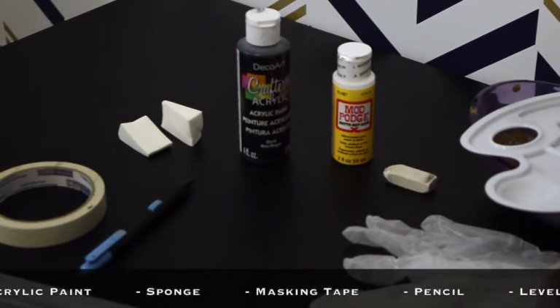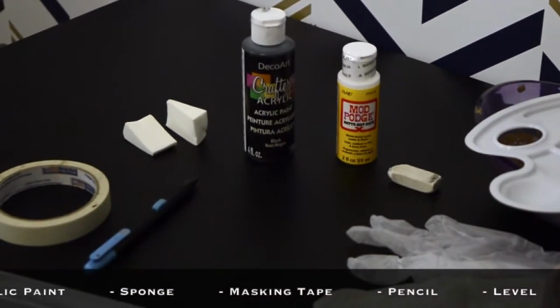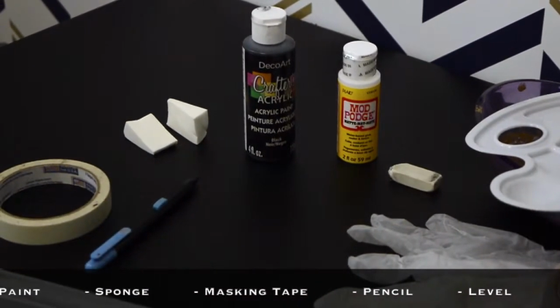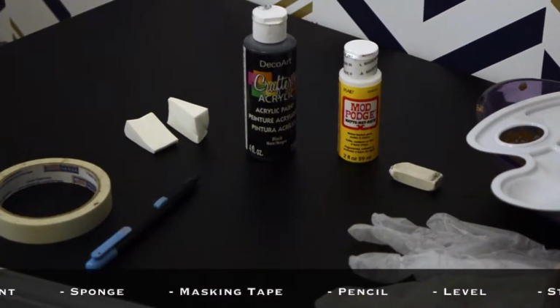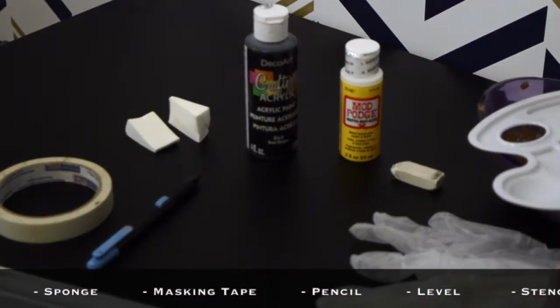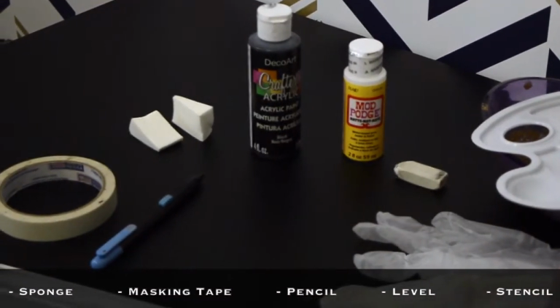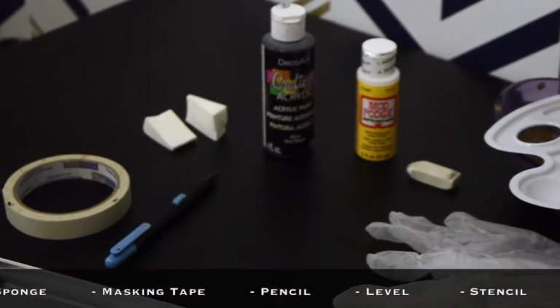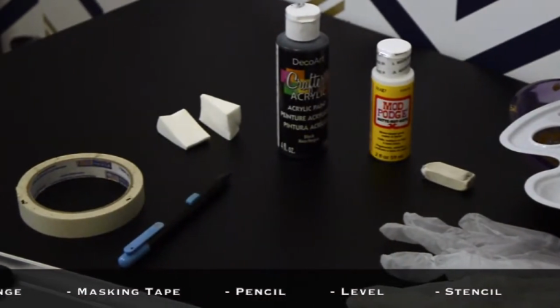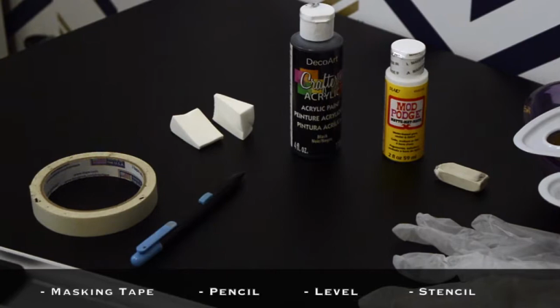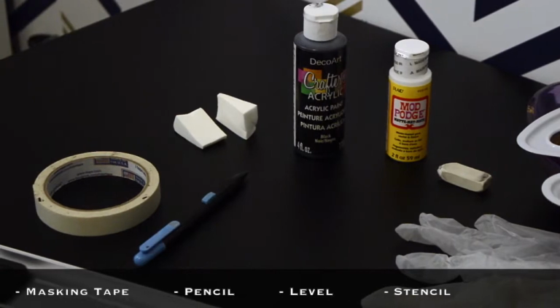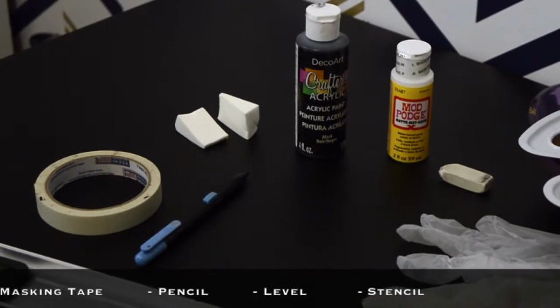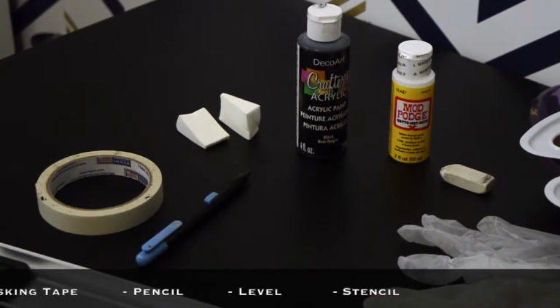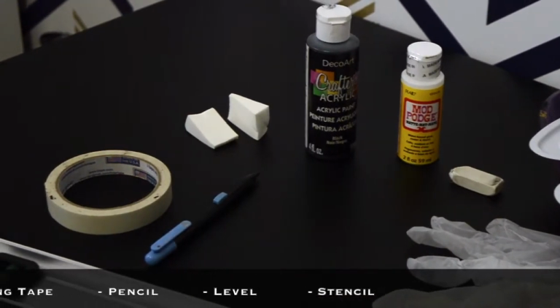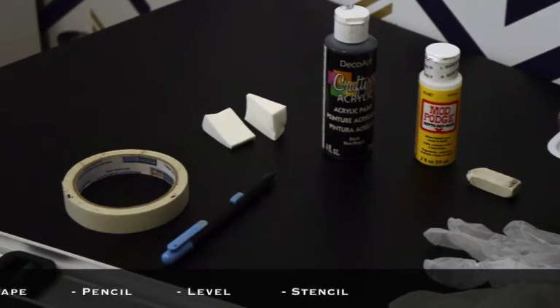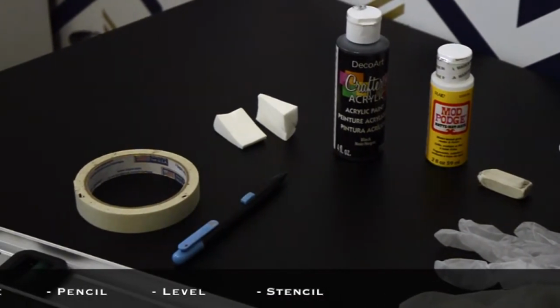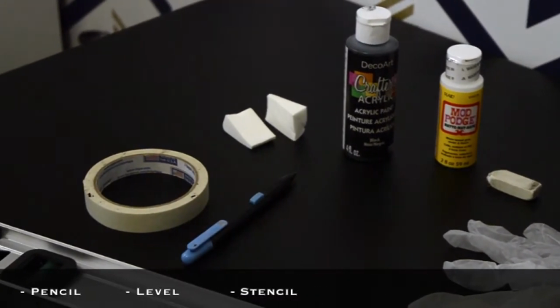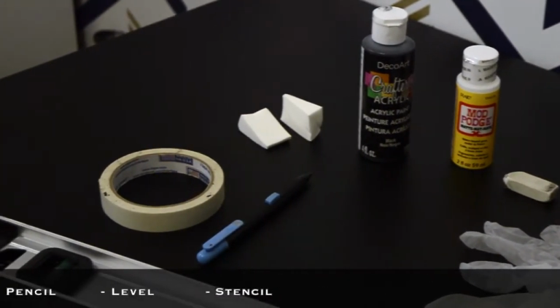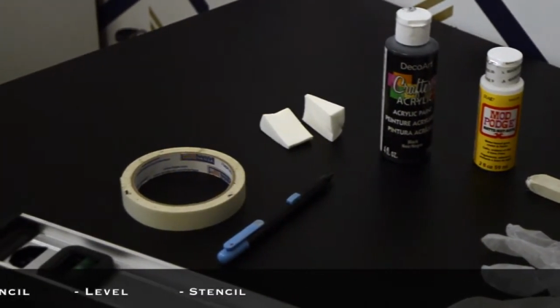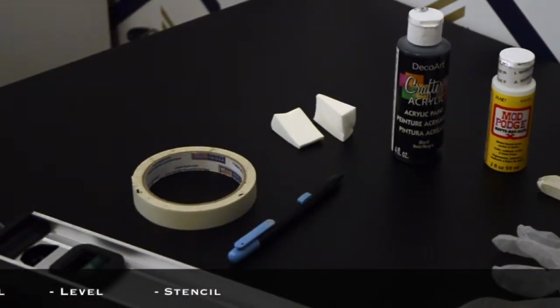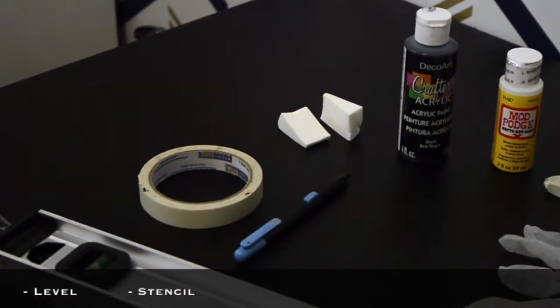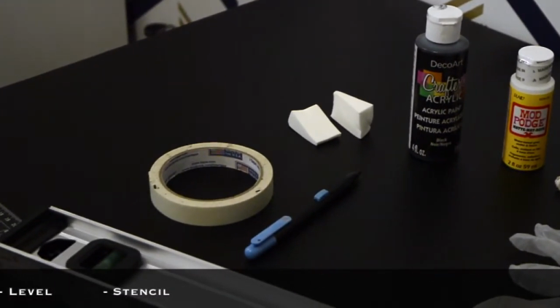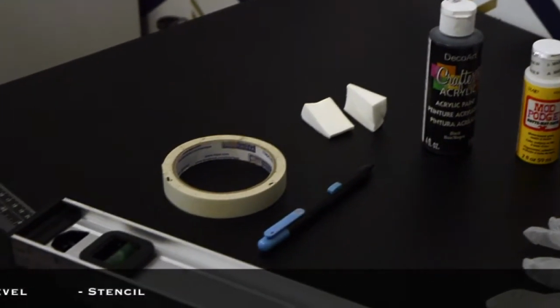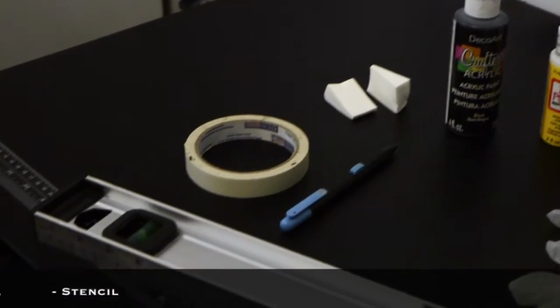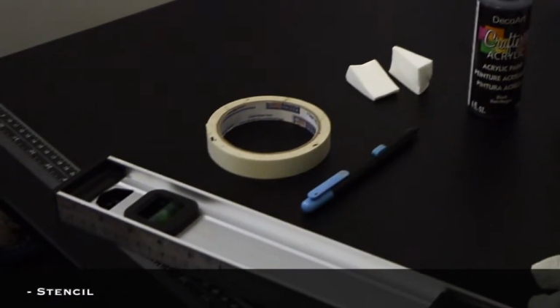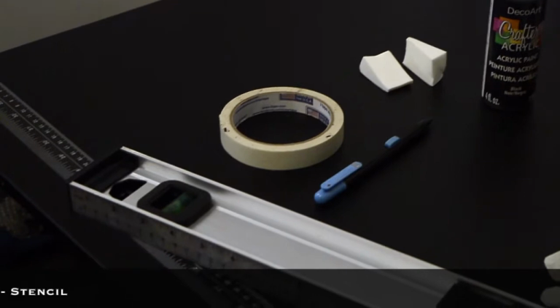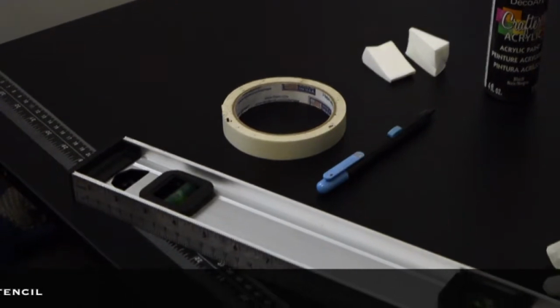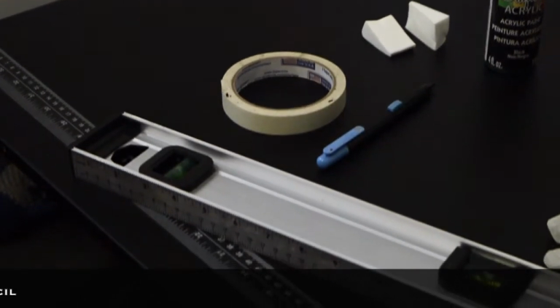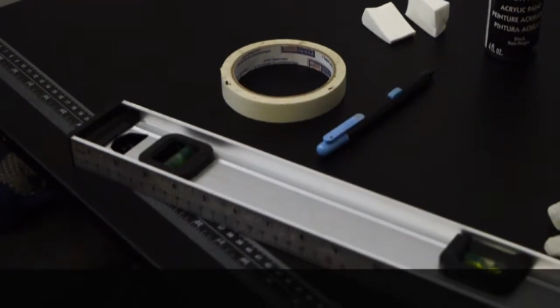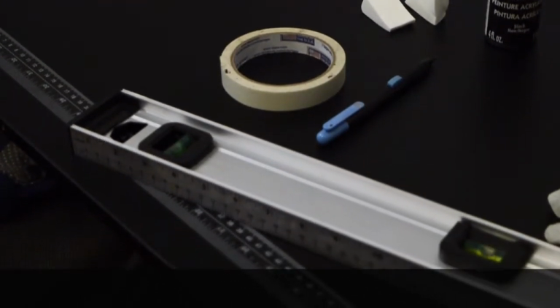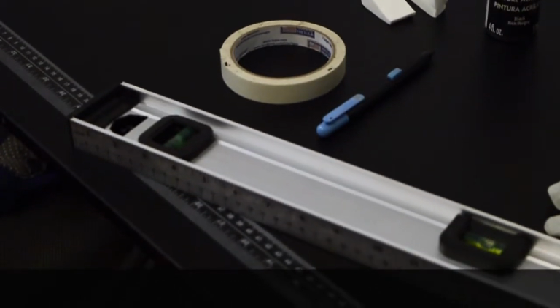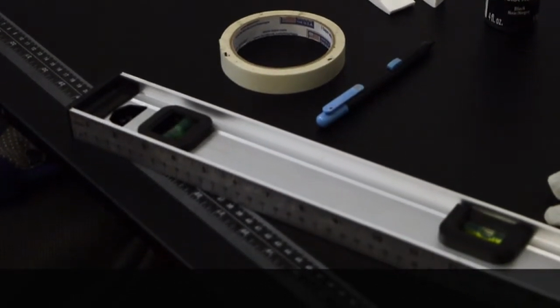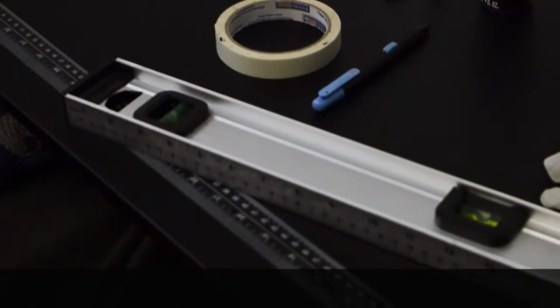You'll also need a sponge, masking tape, a pencil, a level, and — not pictured here — a stencil in the pattern of your choice.